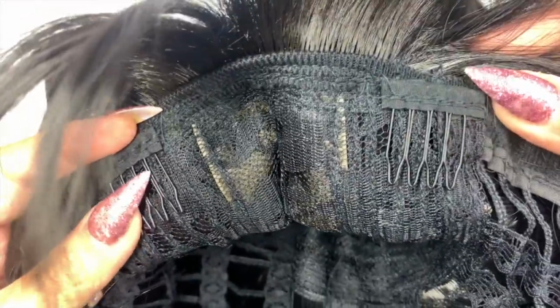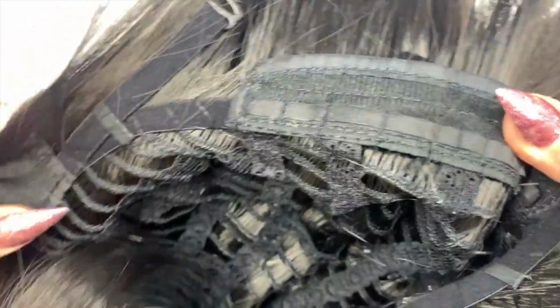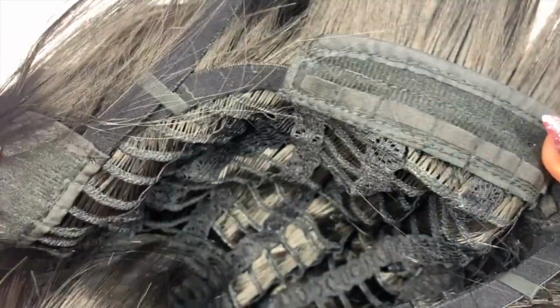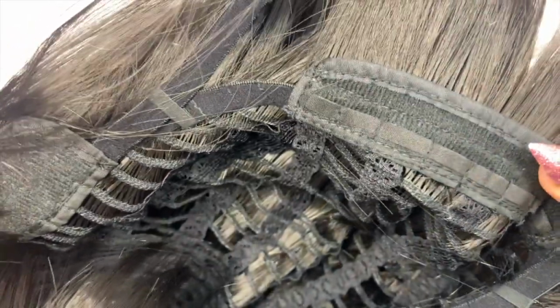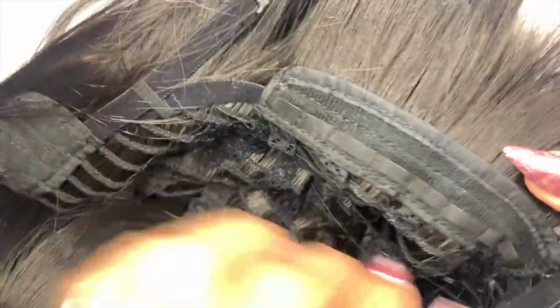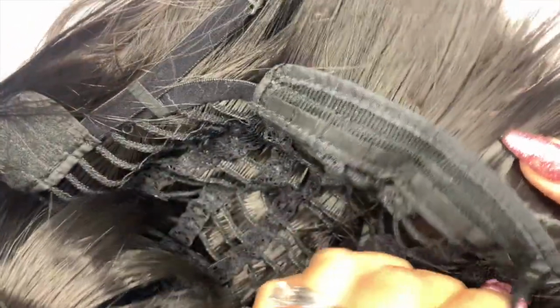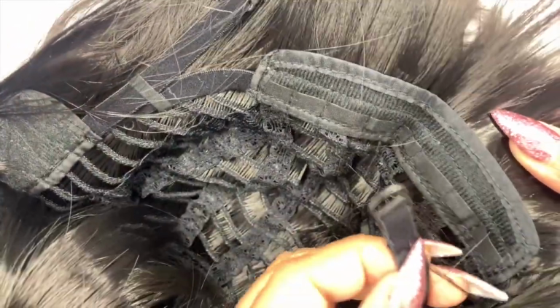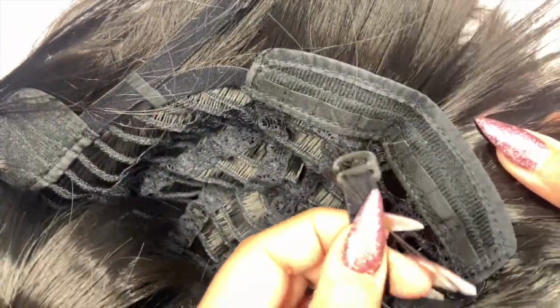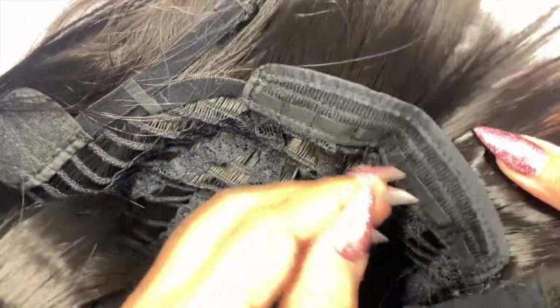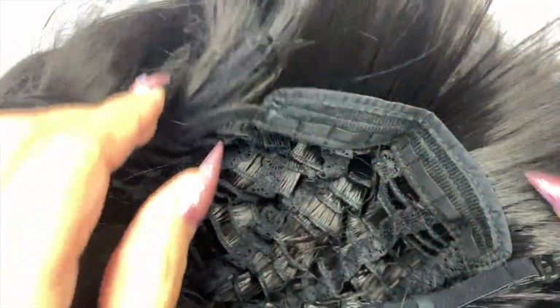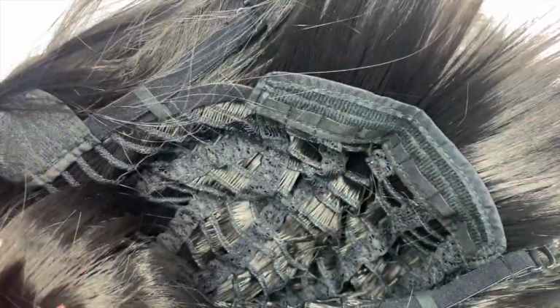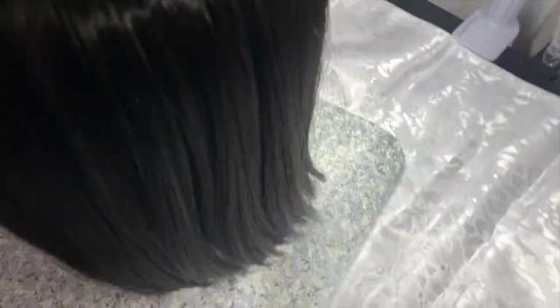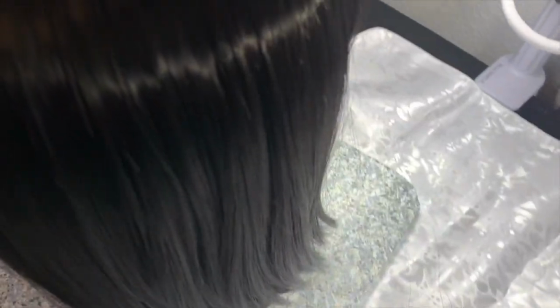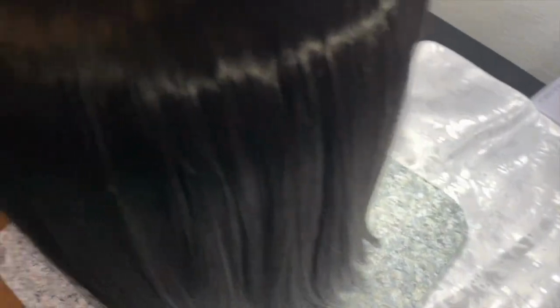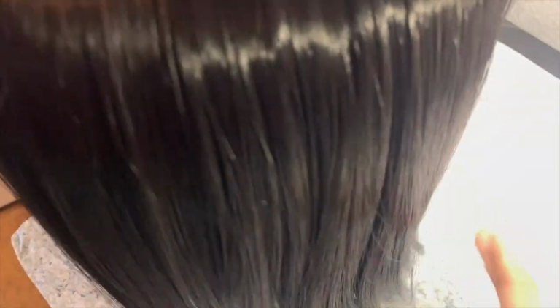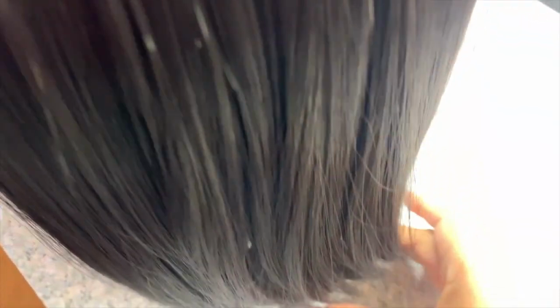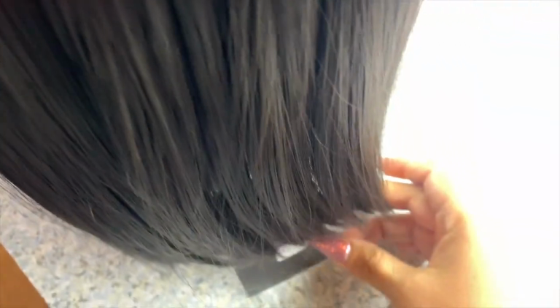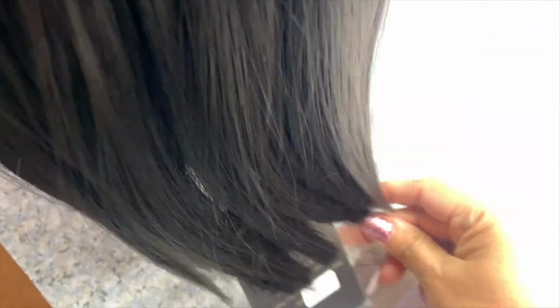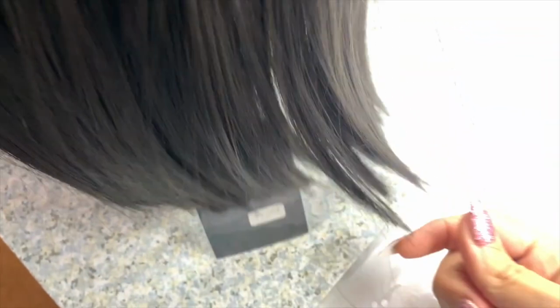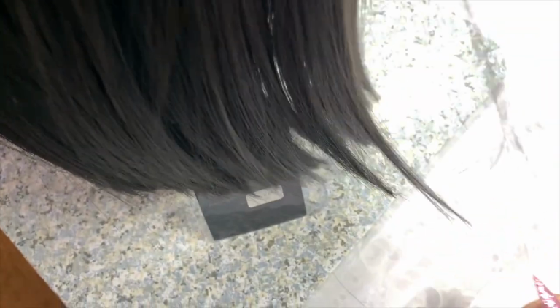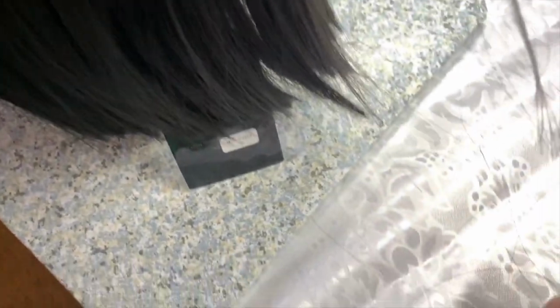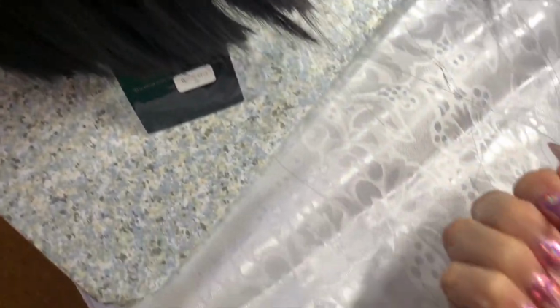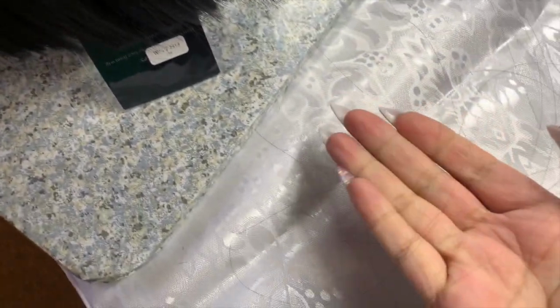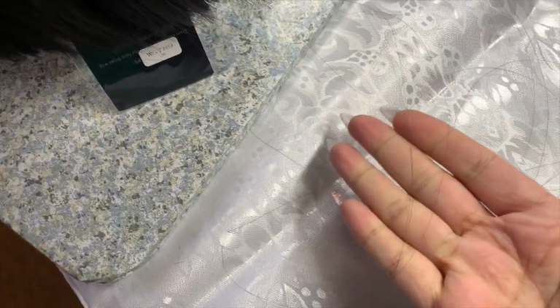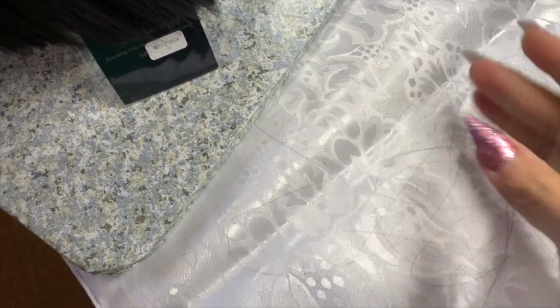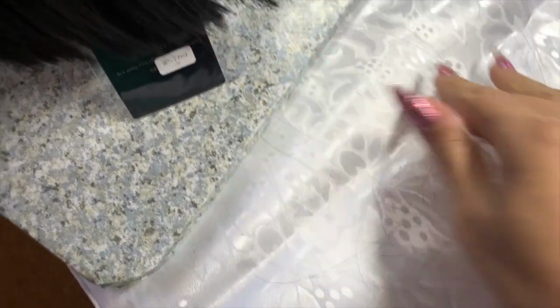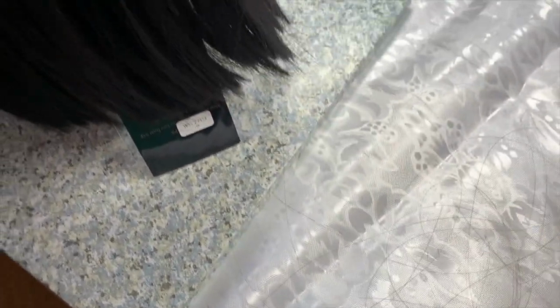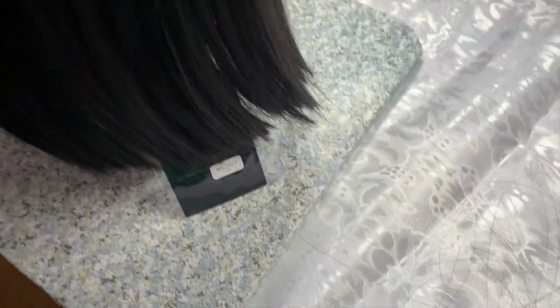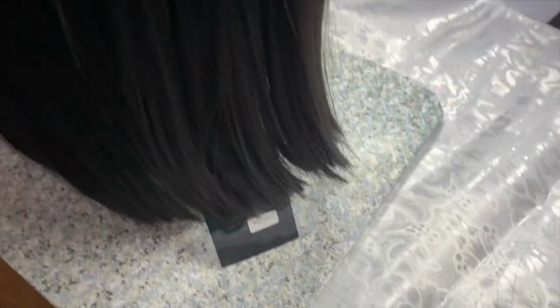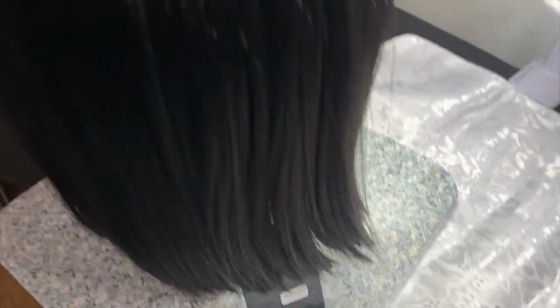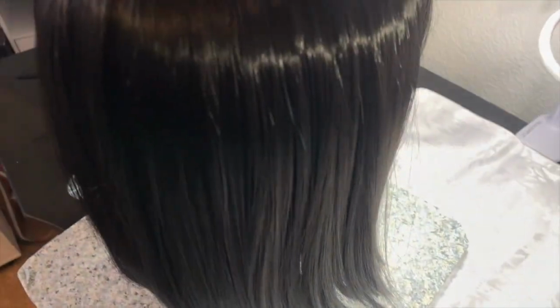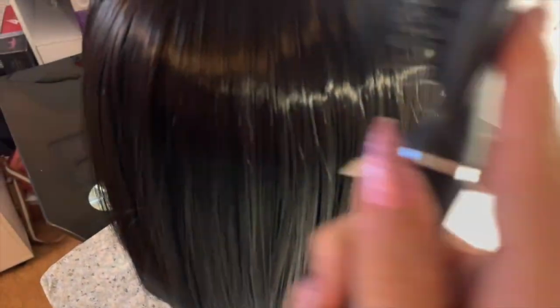You do have two combs on the front and nothing on the back — you only have these straps. This is how the wig looks right outside the bag, and you do have quite a bit of shedding, so I'm going to go ahead and brush her out.